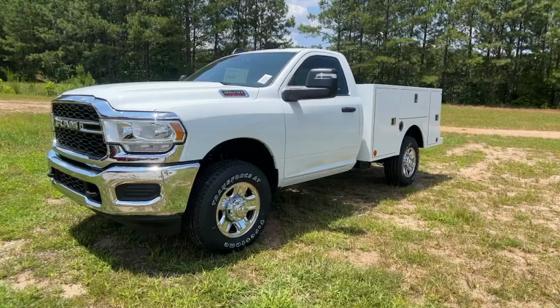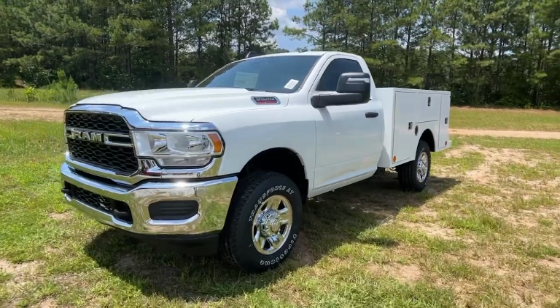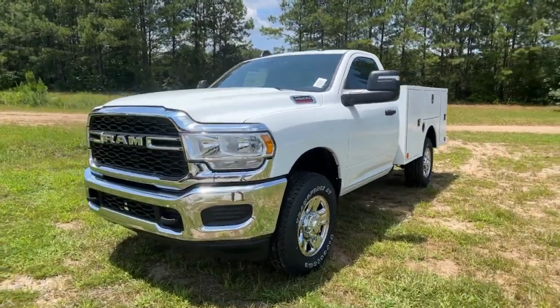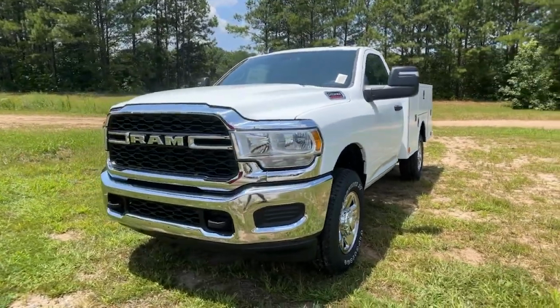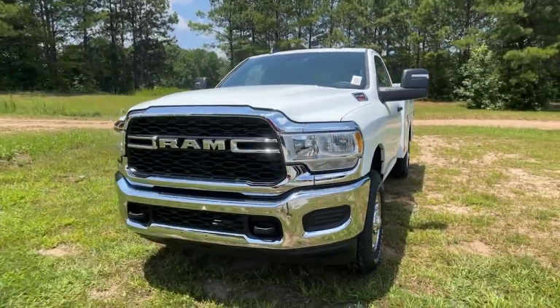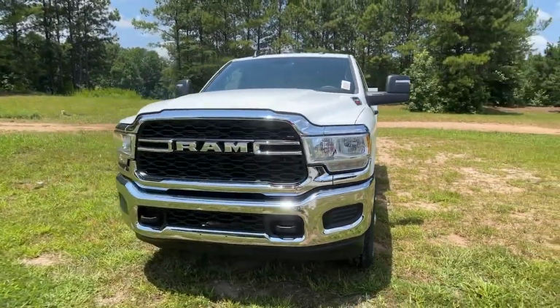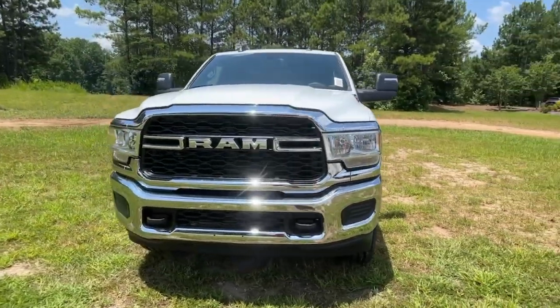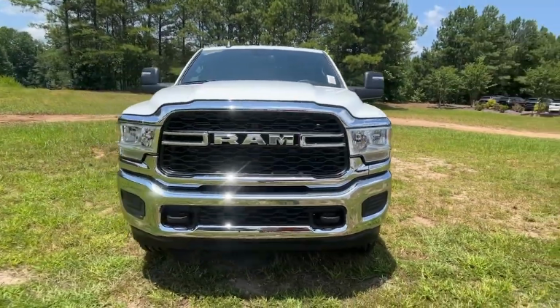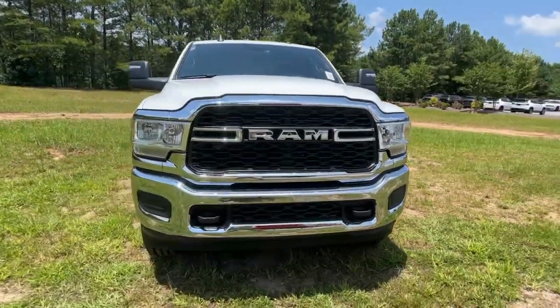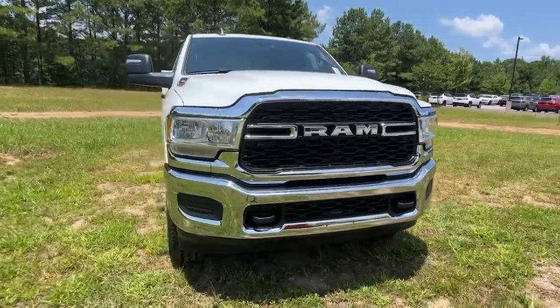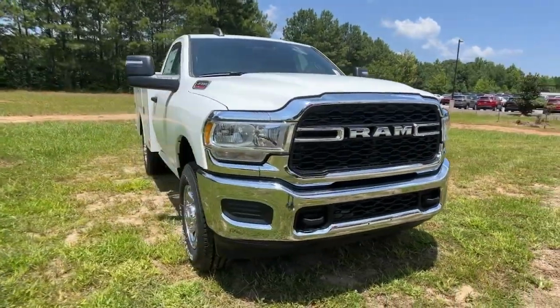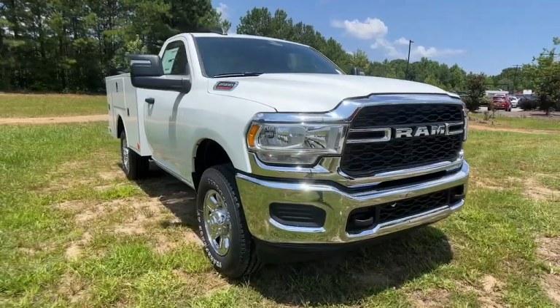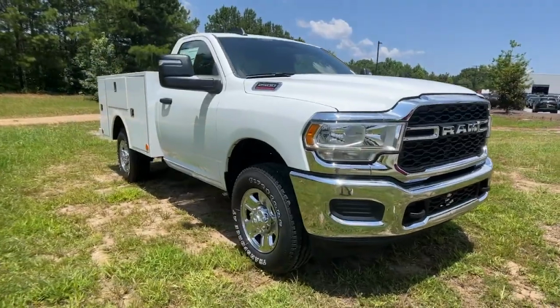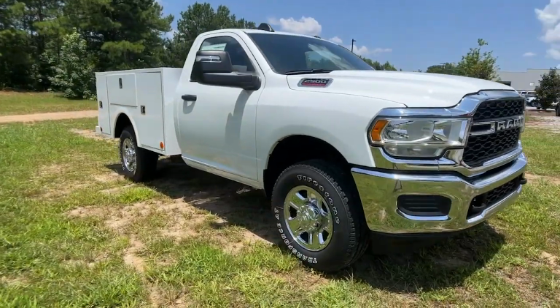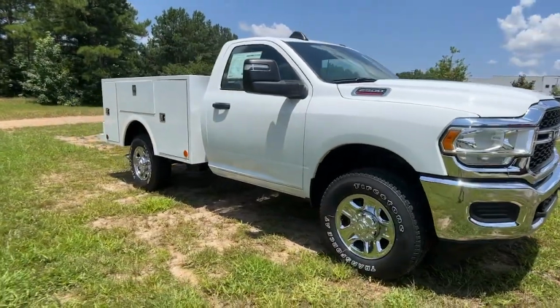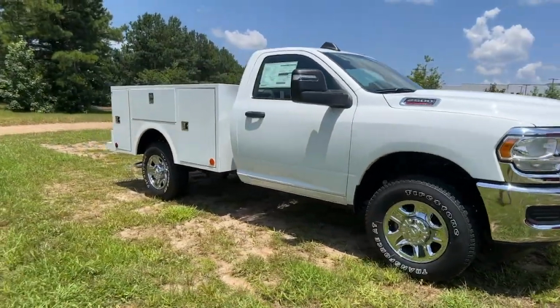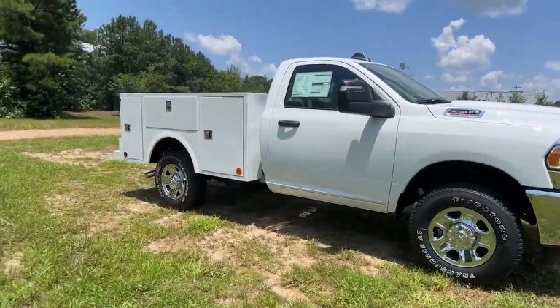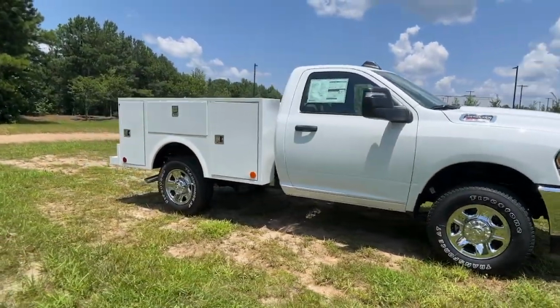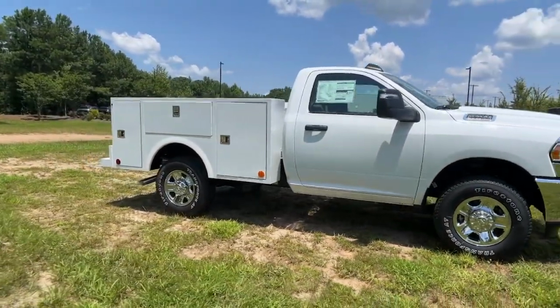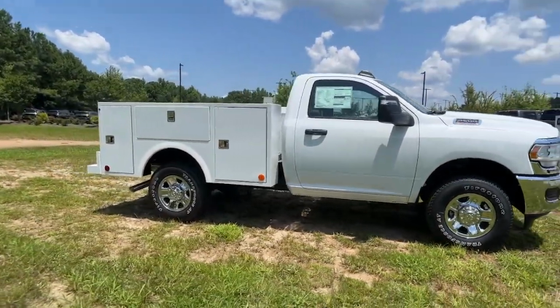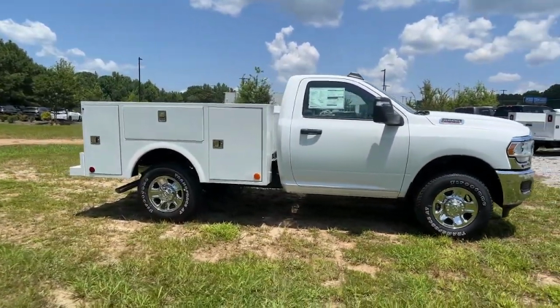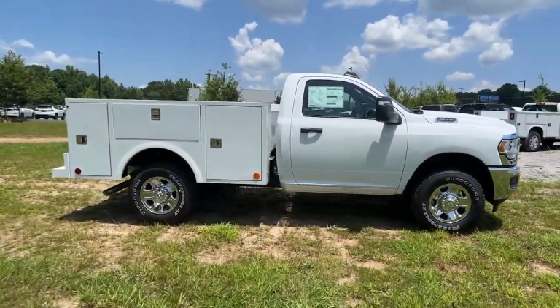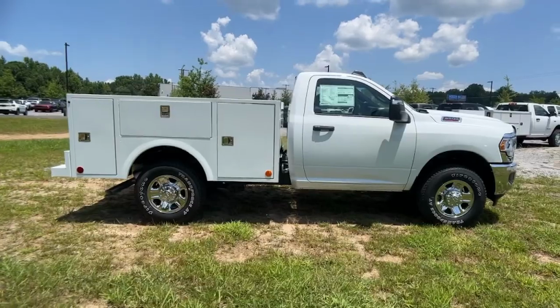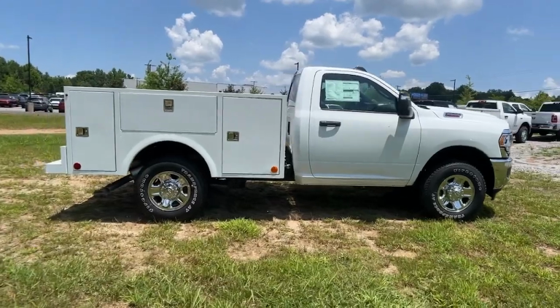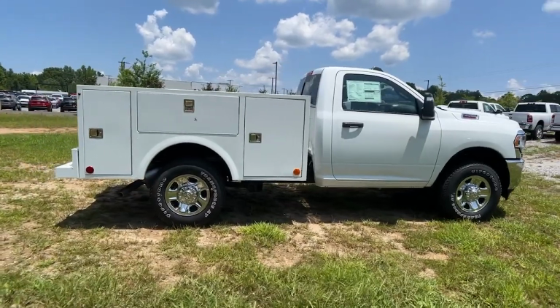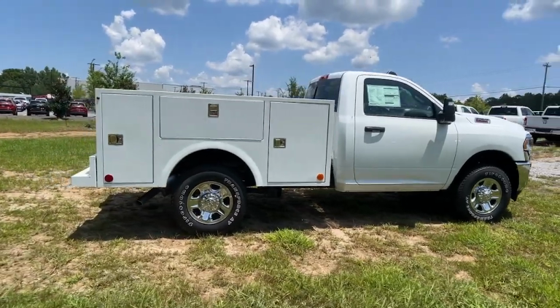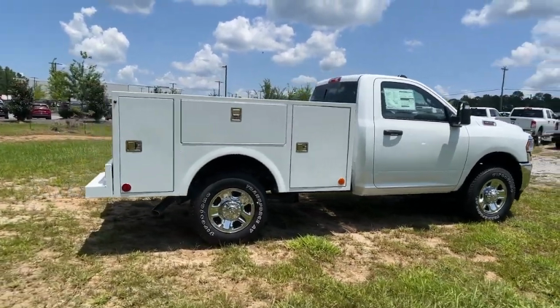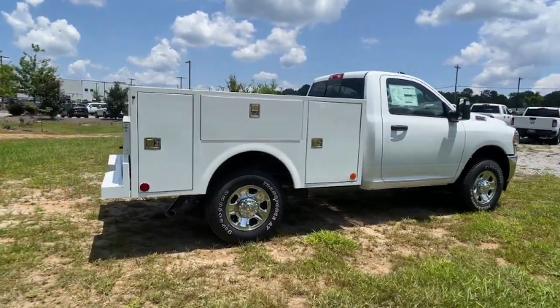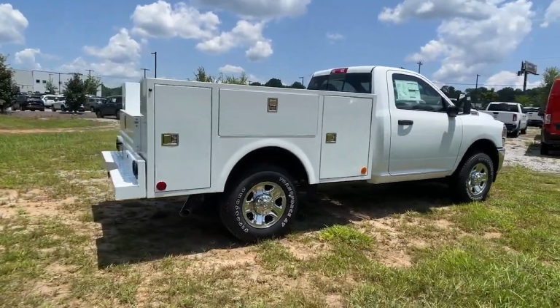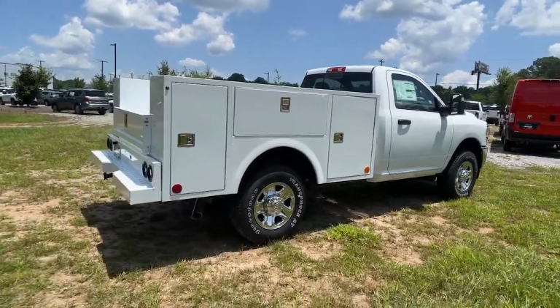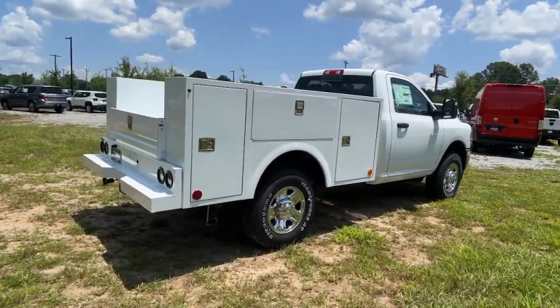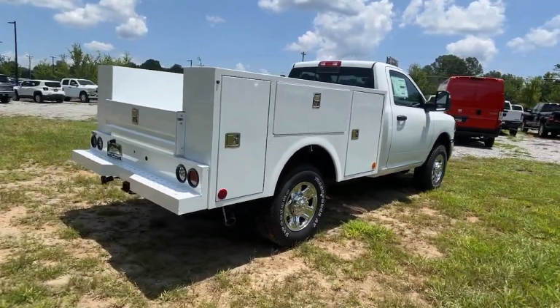This could be the car for you — the 2023 Ram 2500. The Ram 2500 delivers heavy-duty capability, sophisticated style, rugged strength, and technology that keeps you safe and connected.